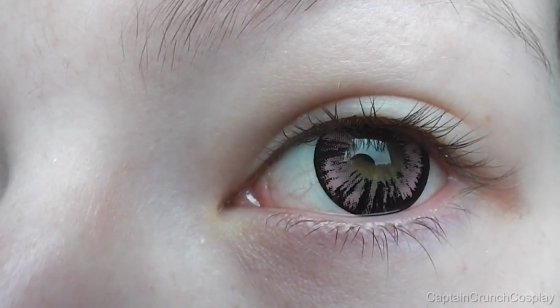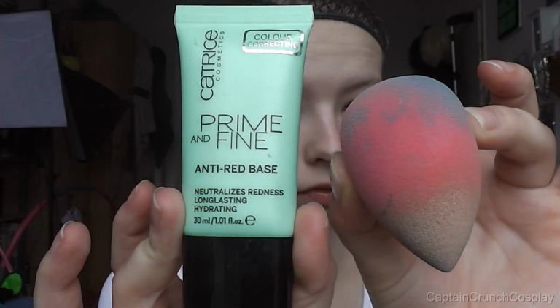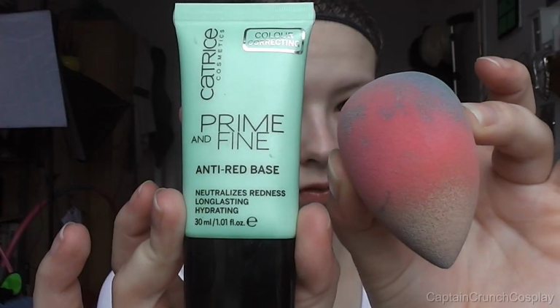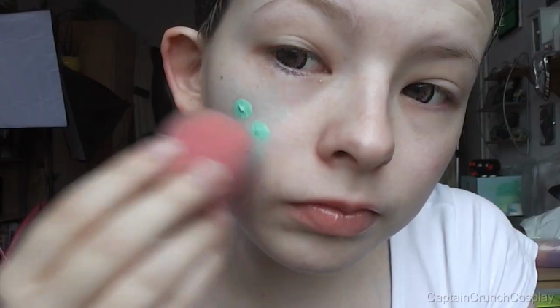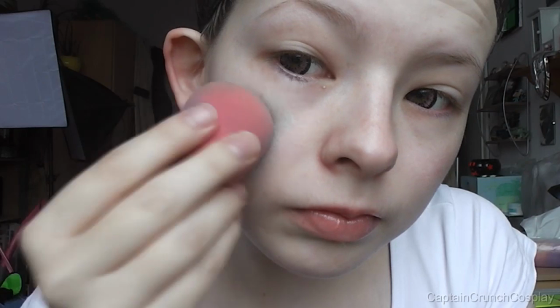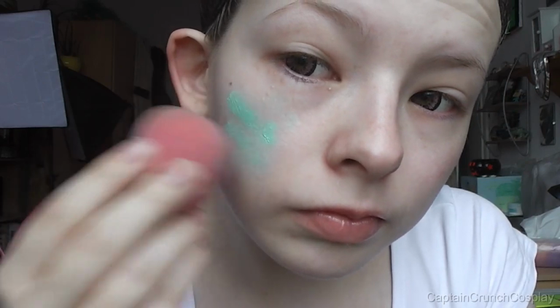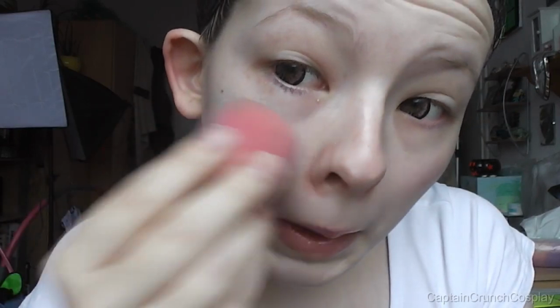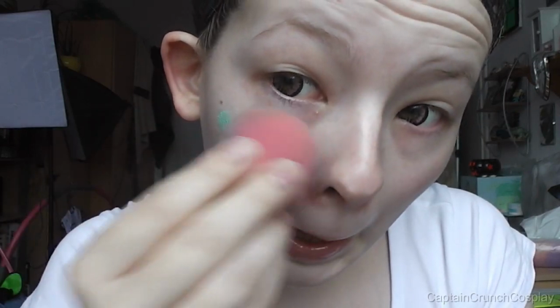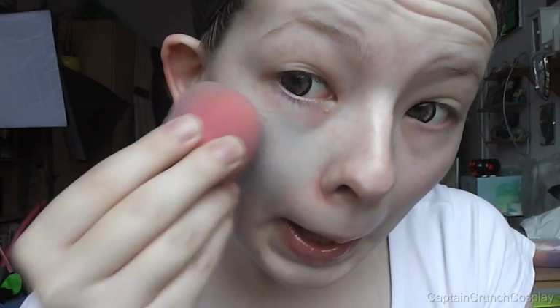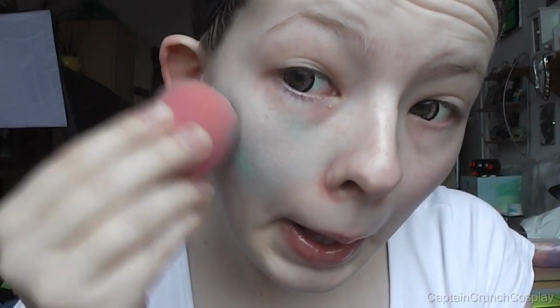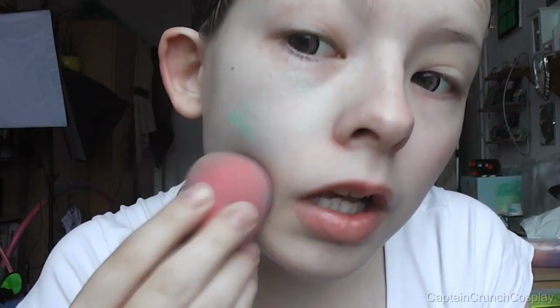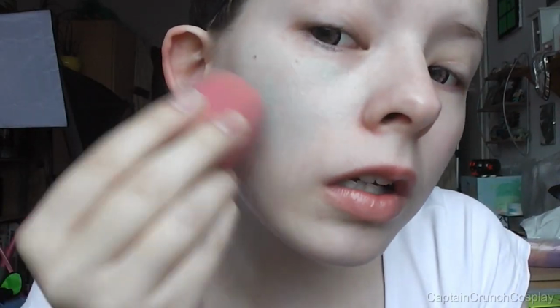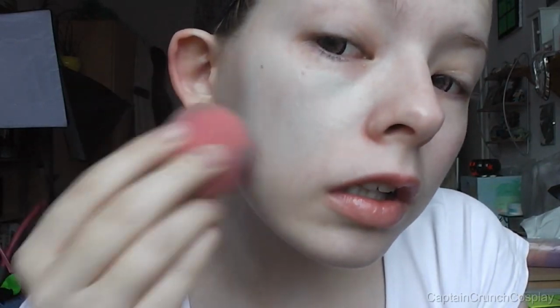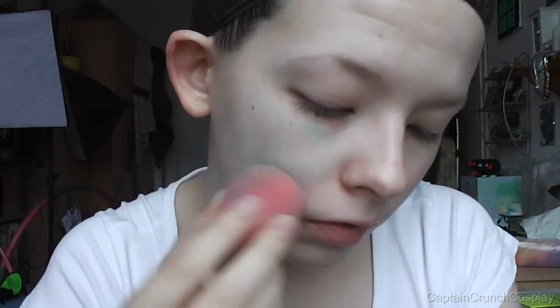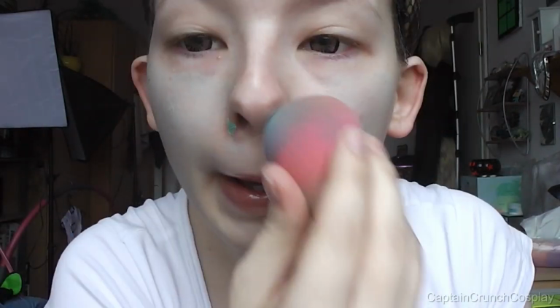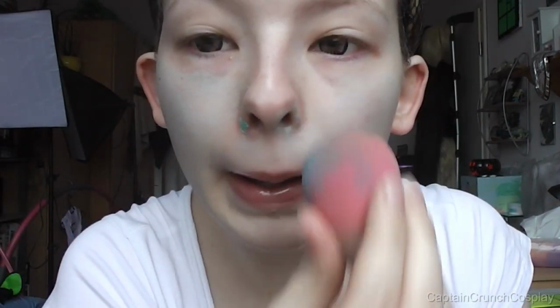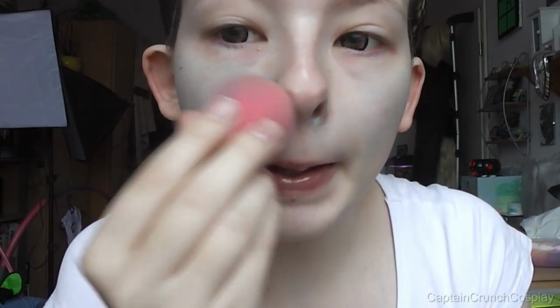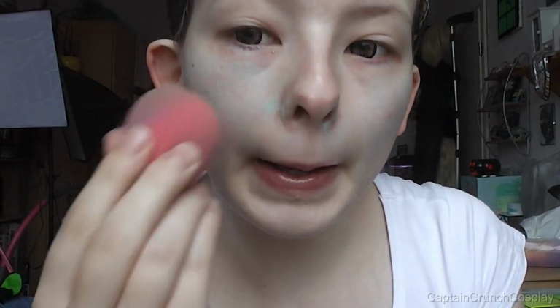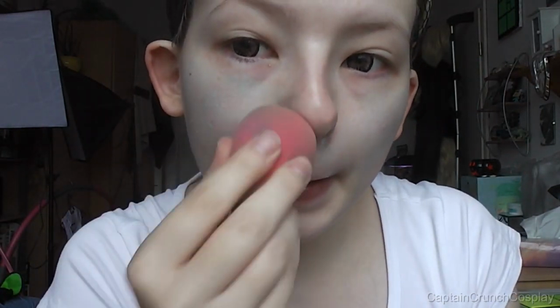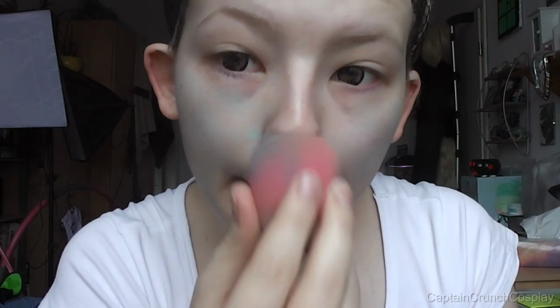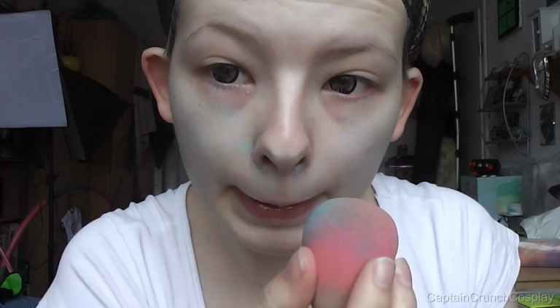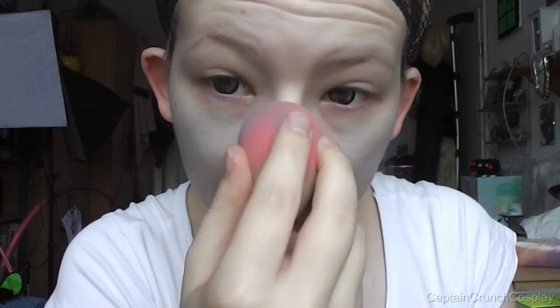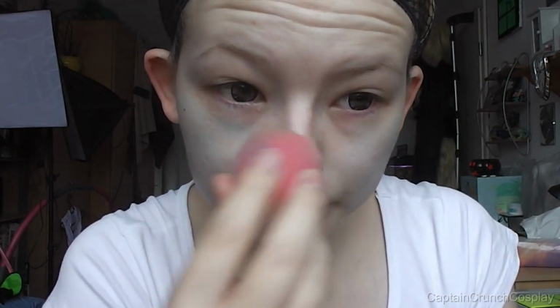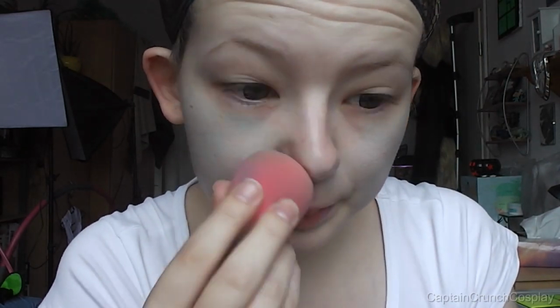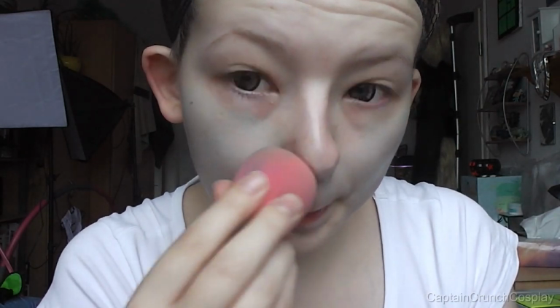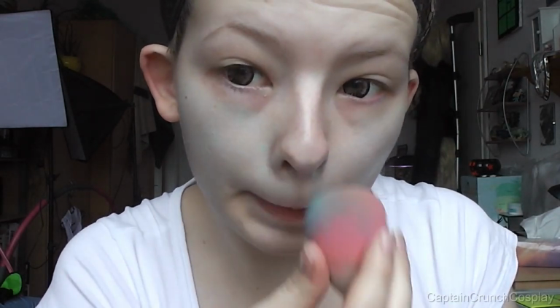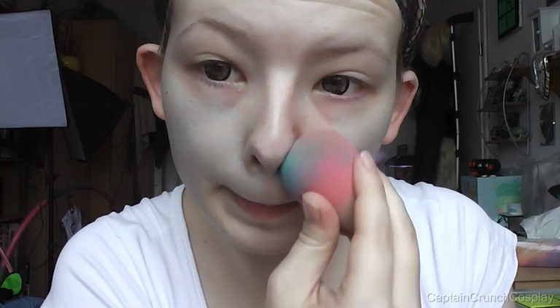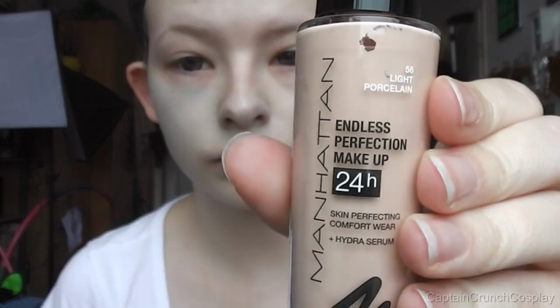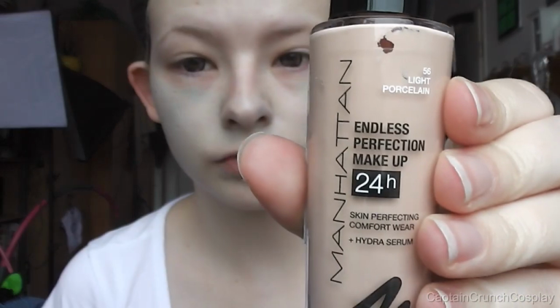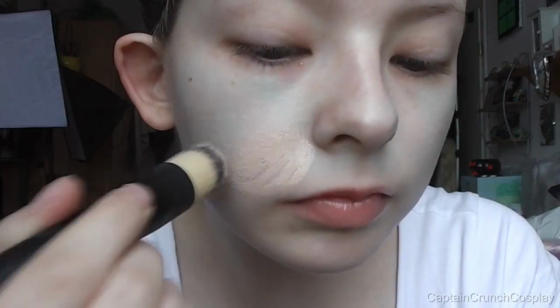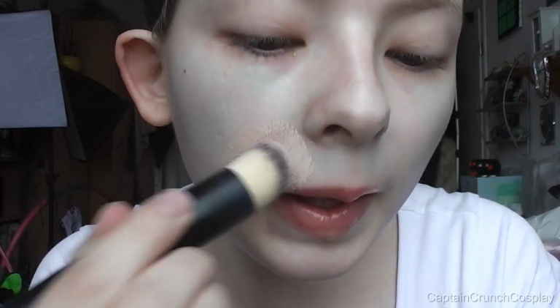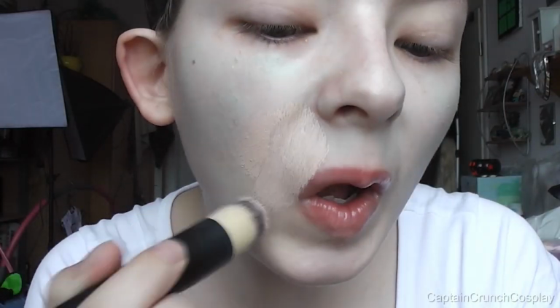I like to start off with a green primer to cover up any redness on my cheeks and my nose. If you also struggle with redness then you should totally check that out. And after that just apply foundation.